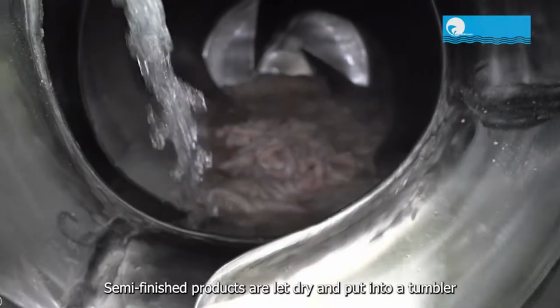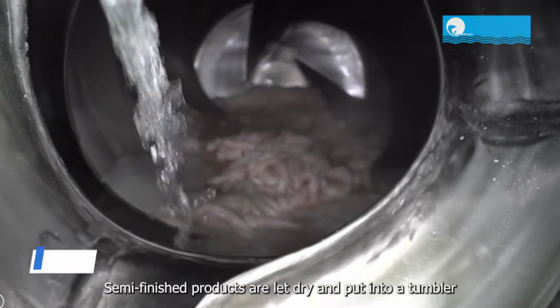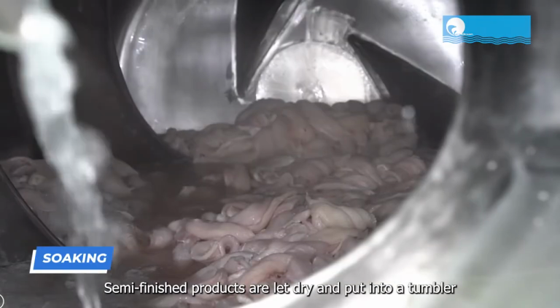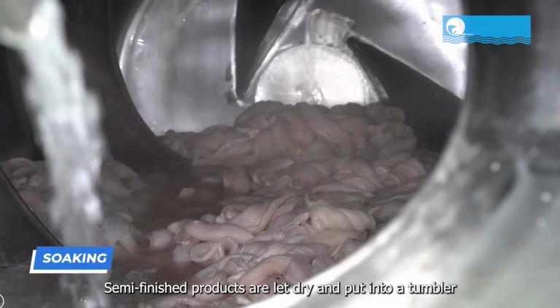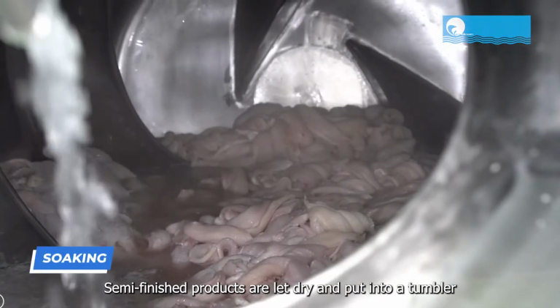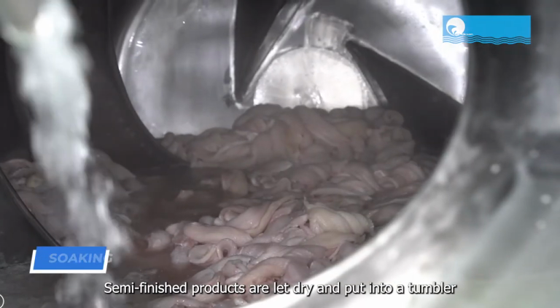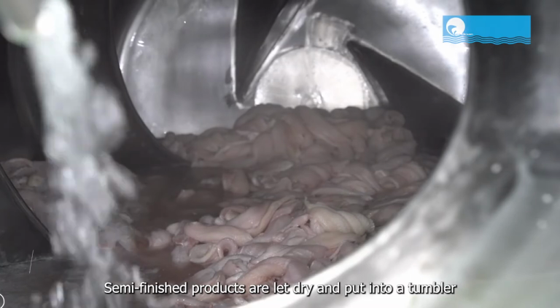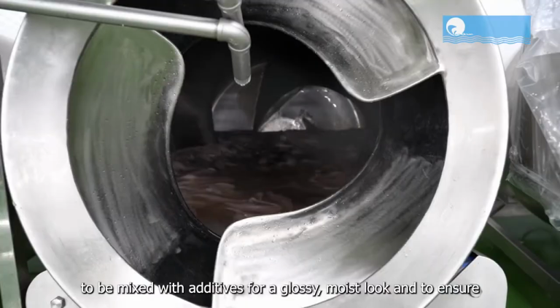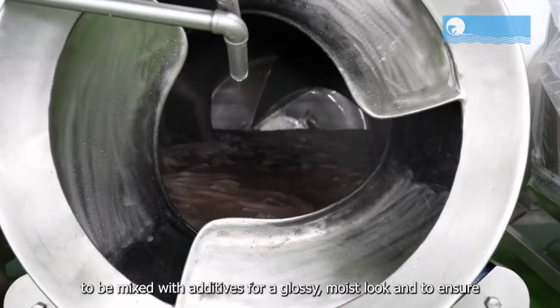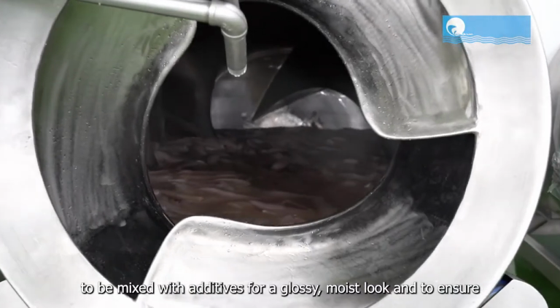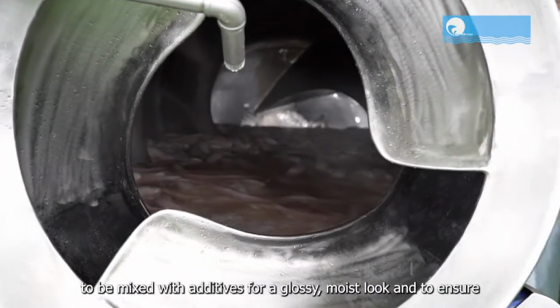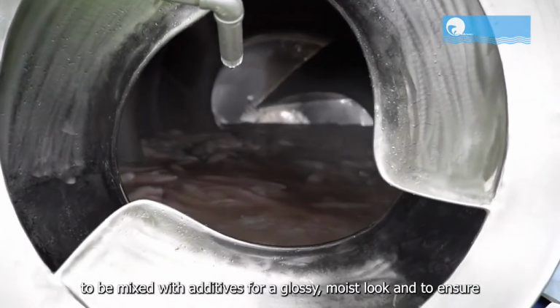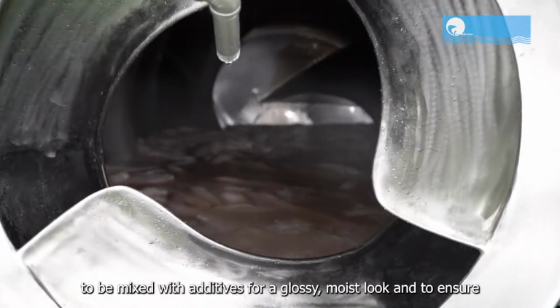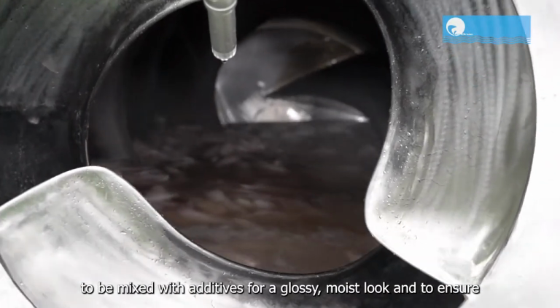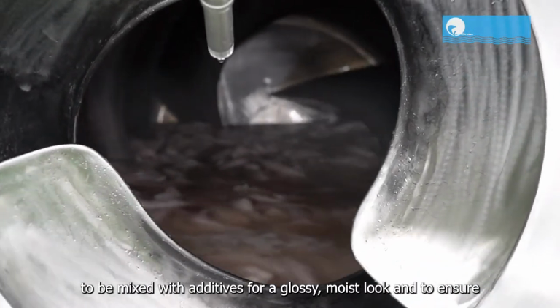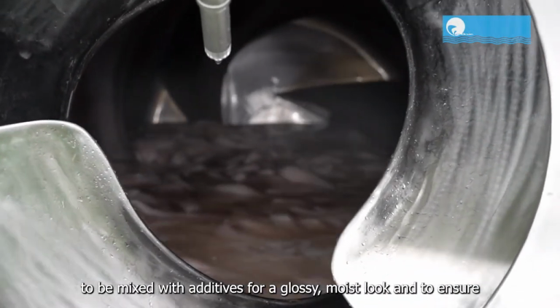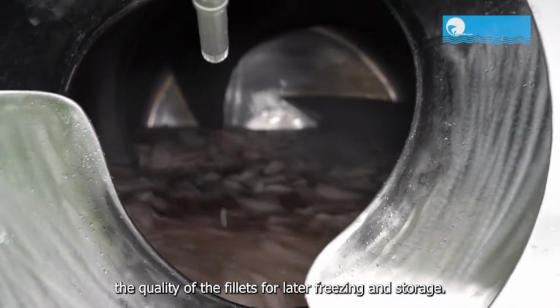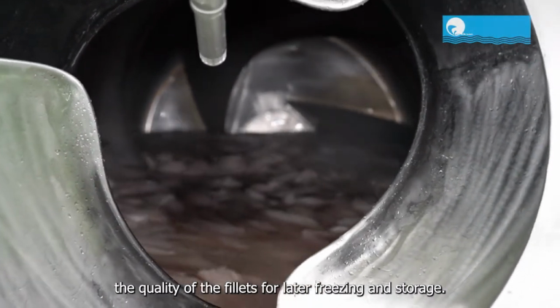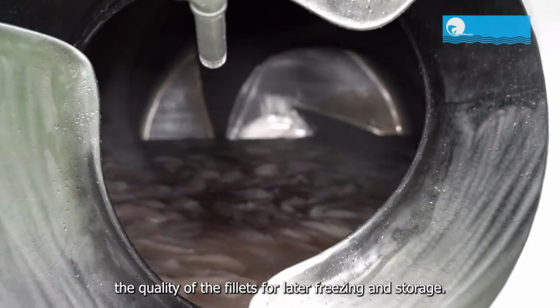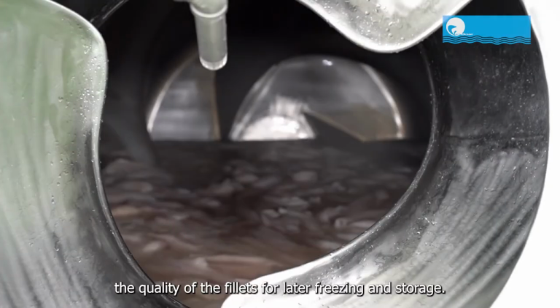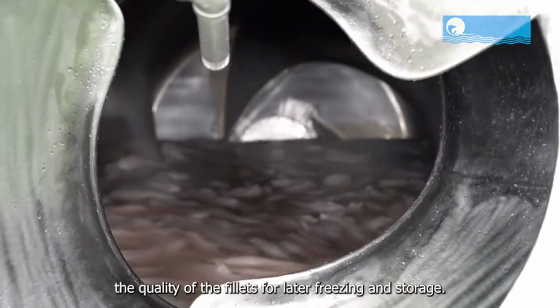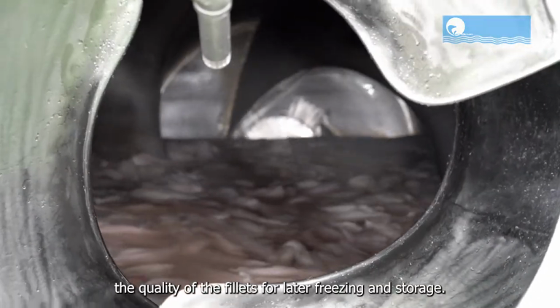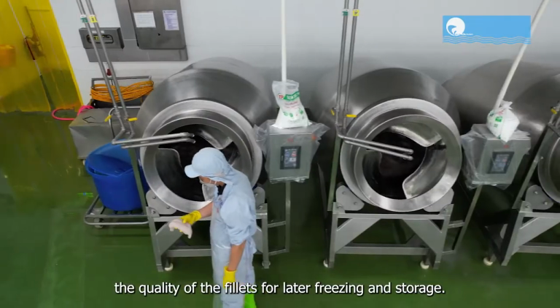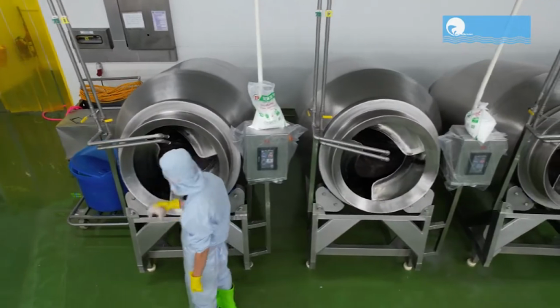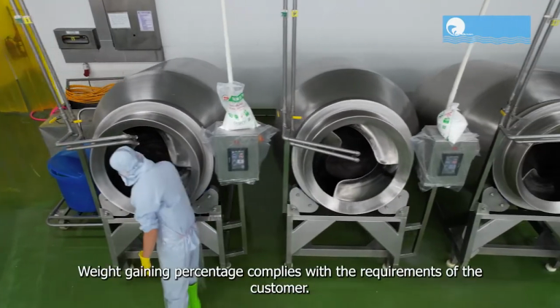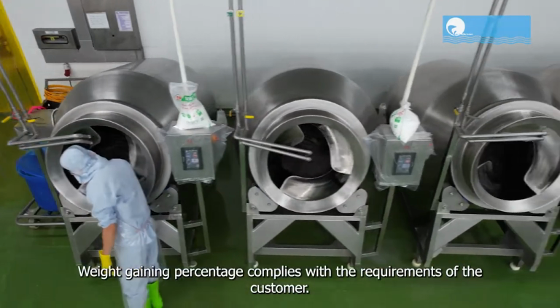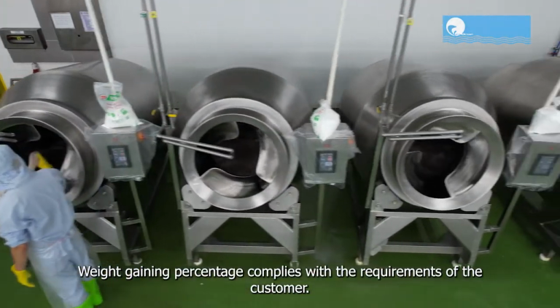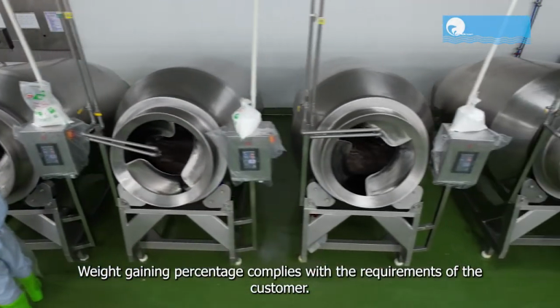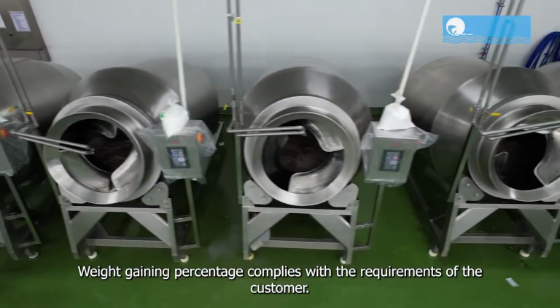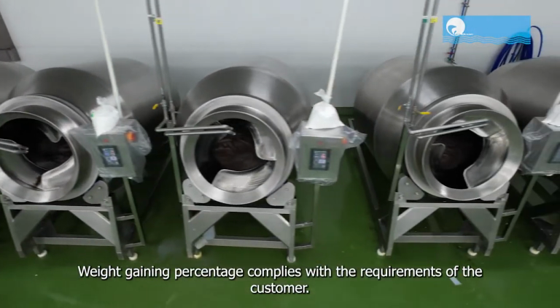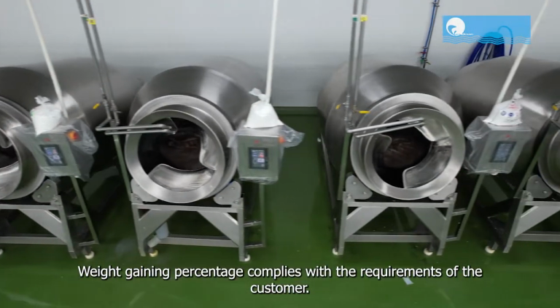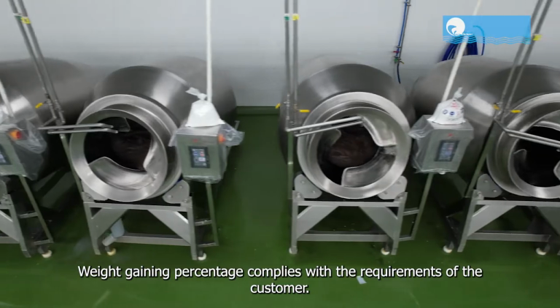Semi-finished products are let dry and put into a tumbler to be mixed with additives for a glossy, moist look and to ensure the quality of the fillets for later freezing and storage. Weight gaining percentage complies with the requirements of the customer.